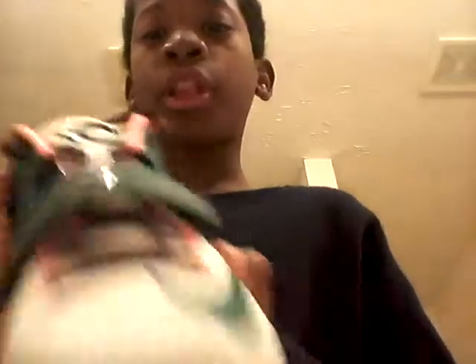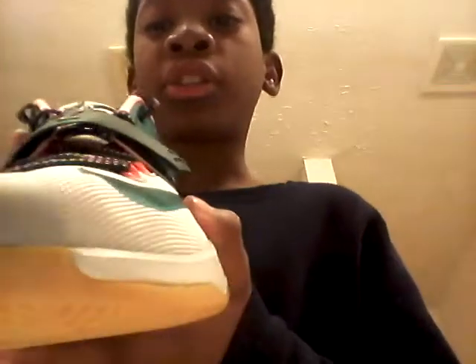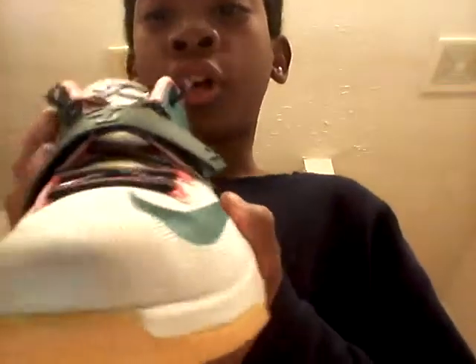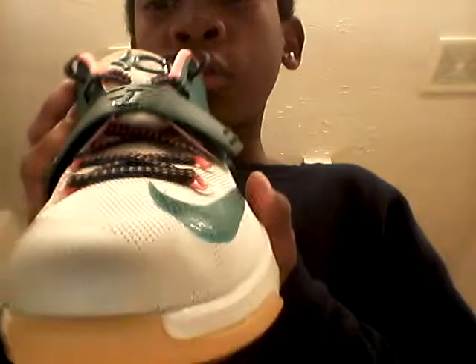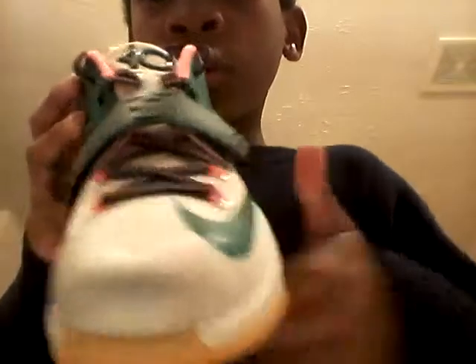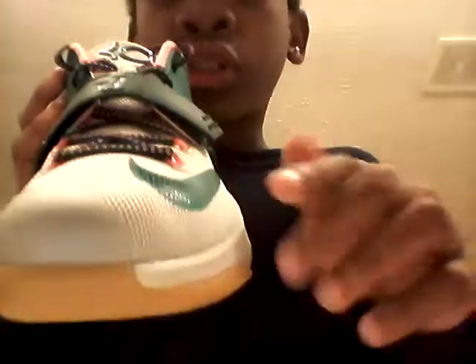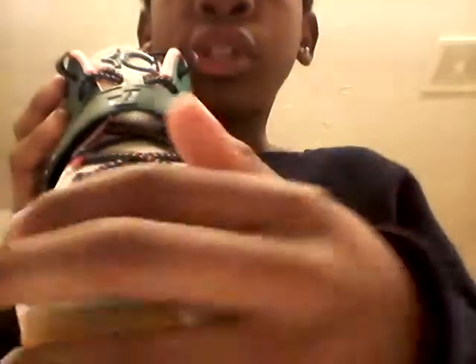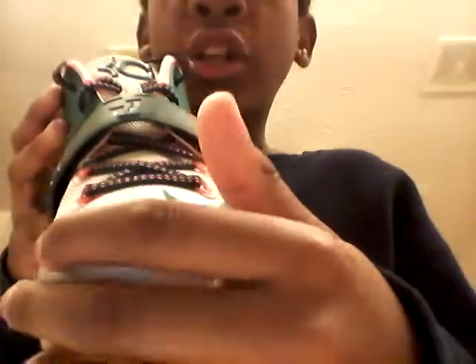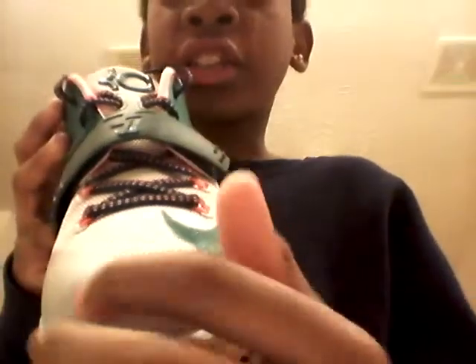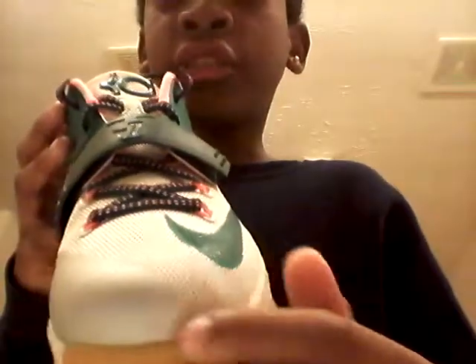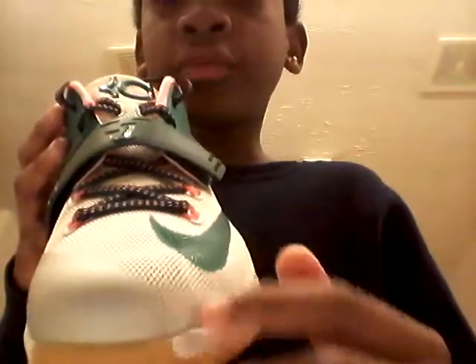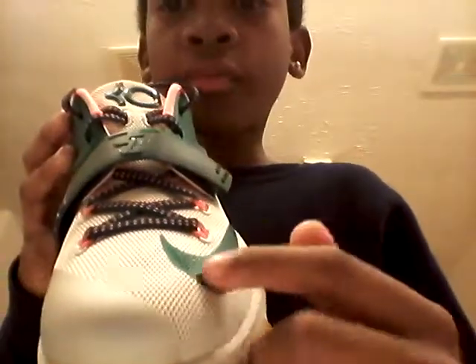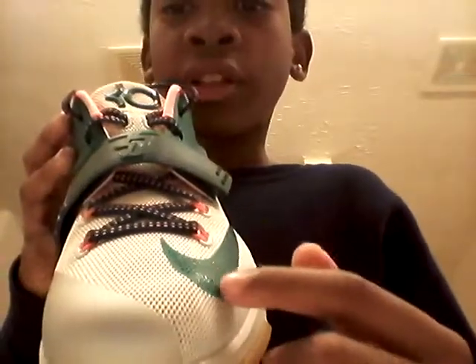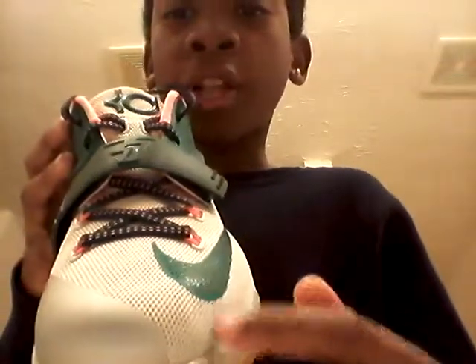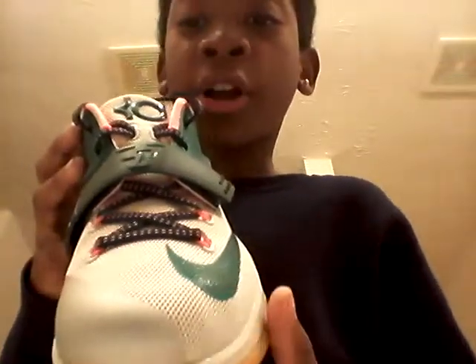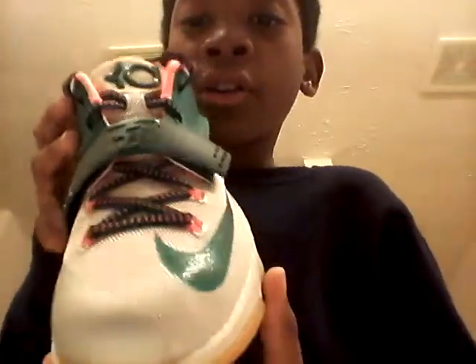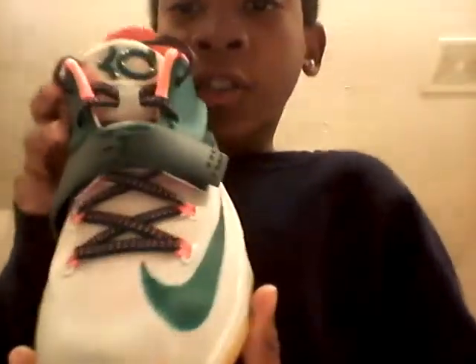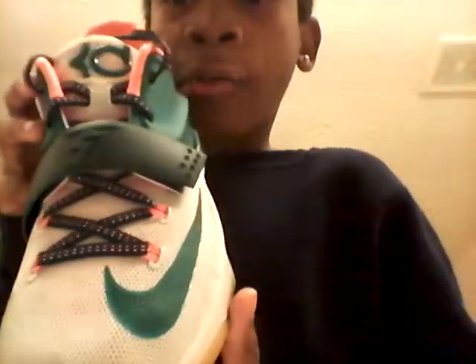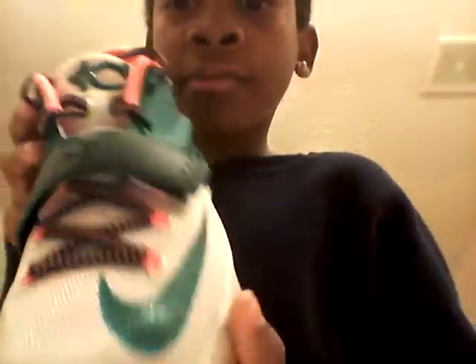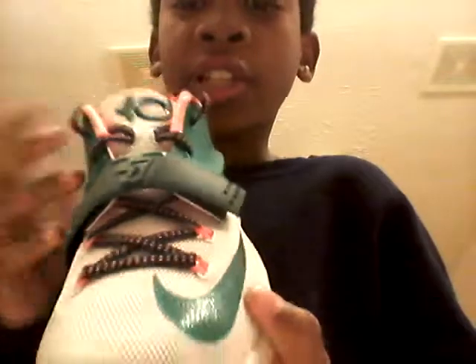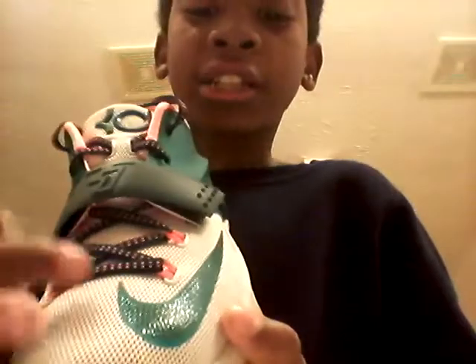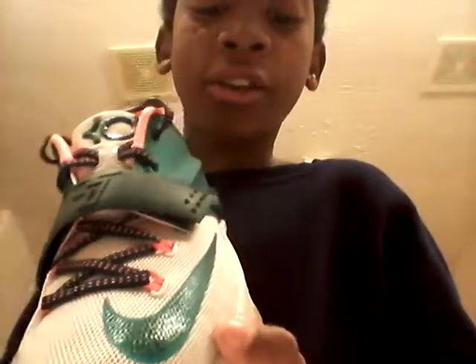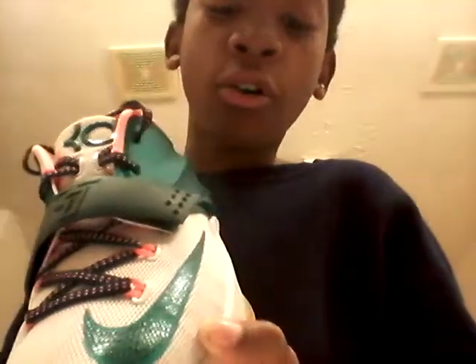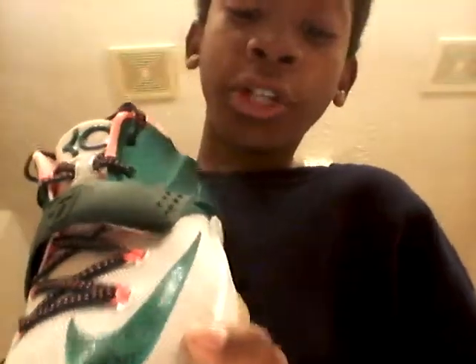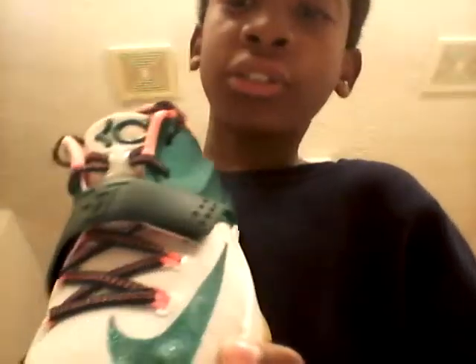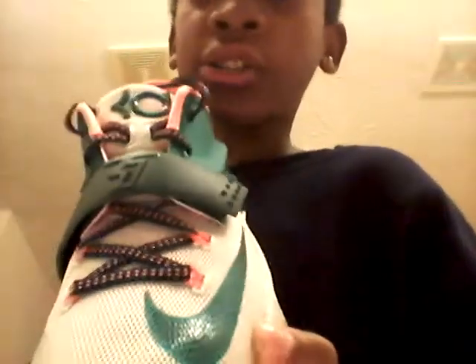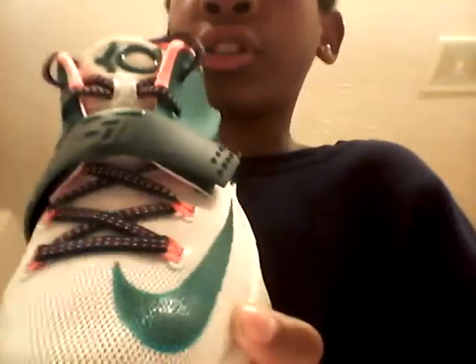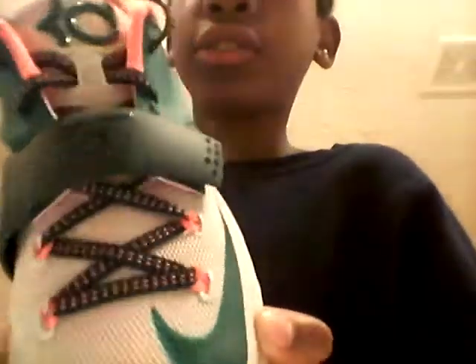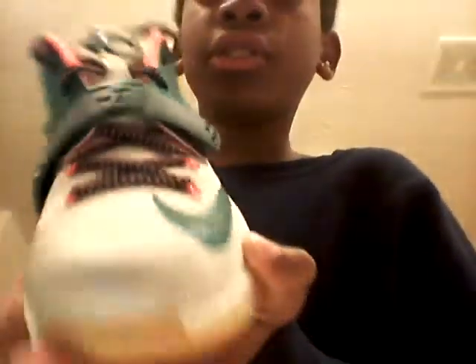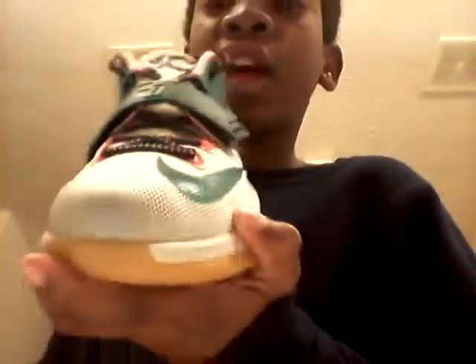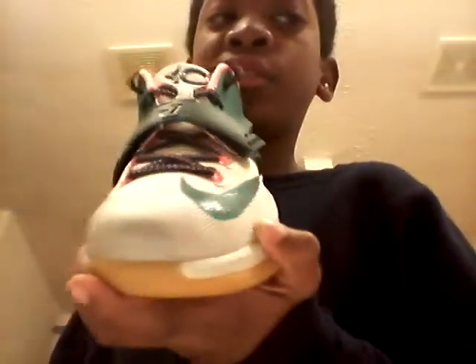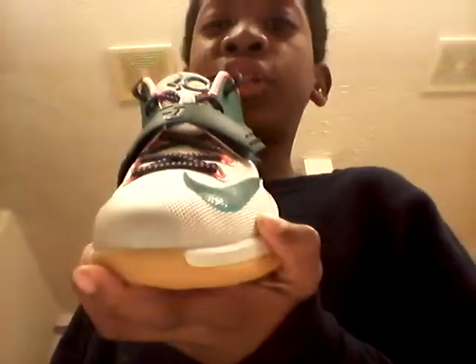Then you get to the toe. This part is like a silver, and then the mesh part is like a white. And it's kind of like orange — it's got orange lines to it.